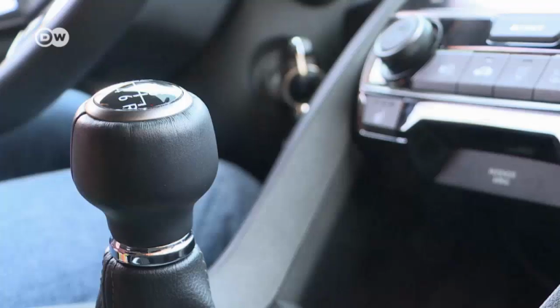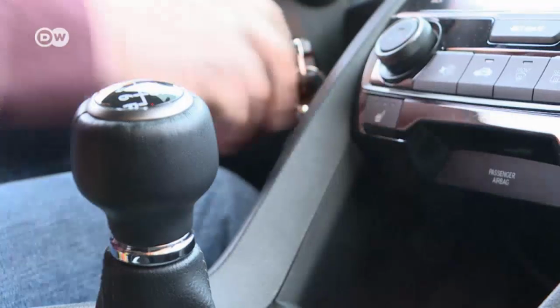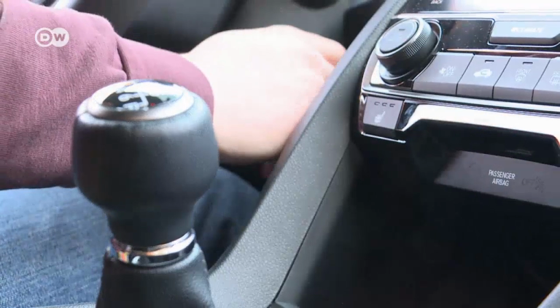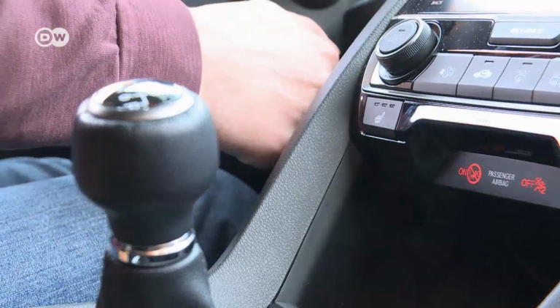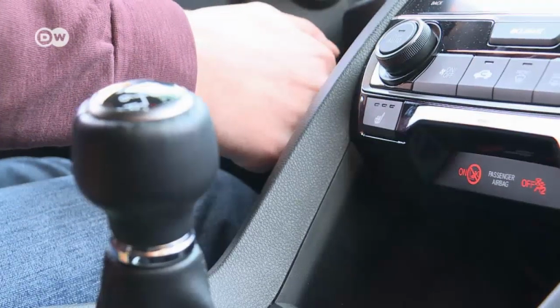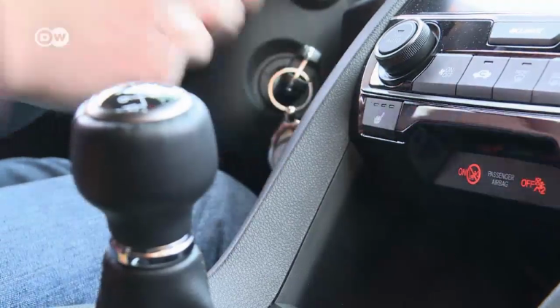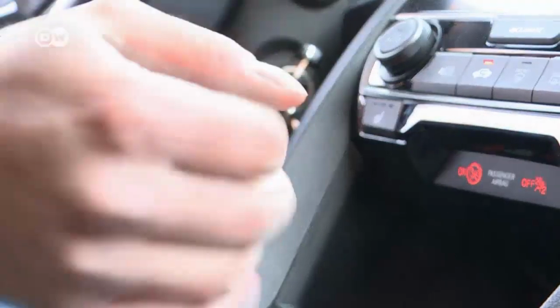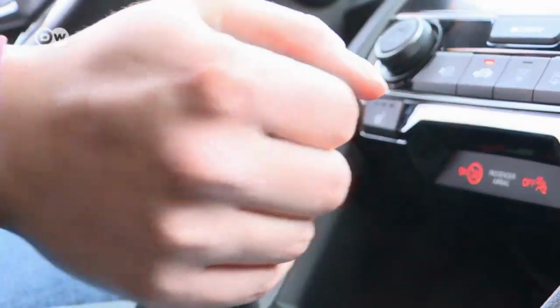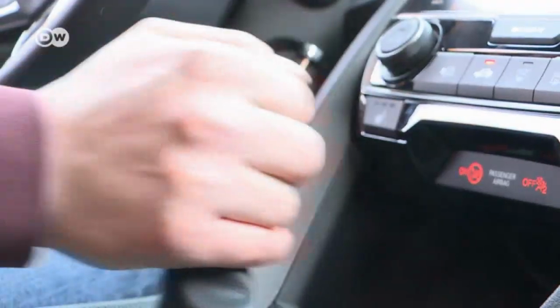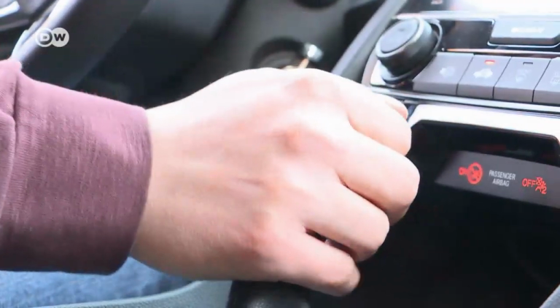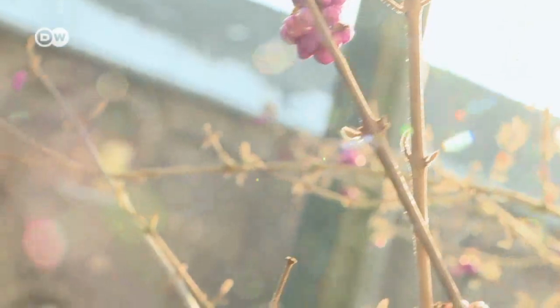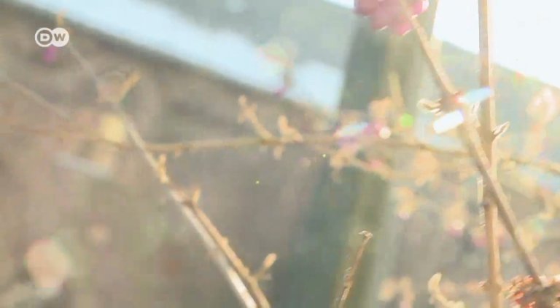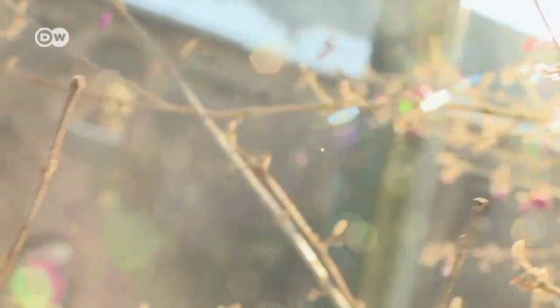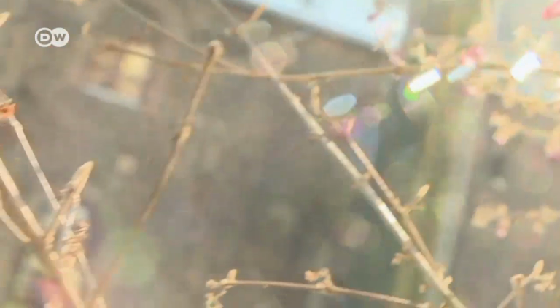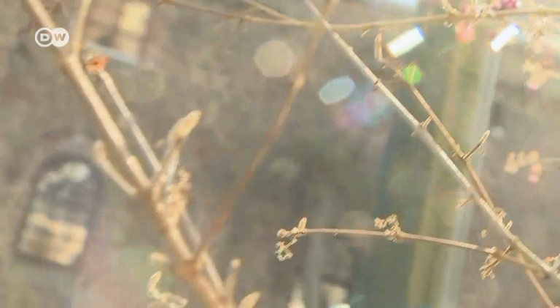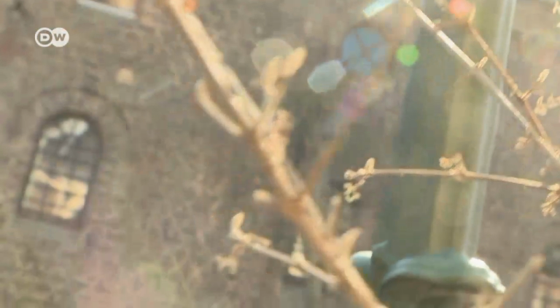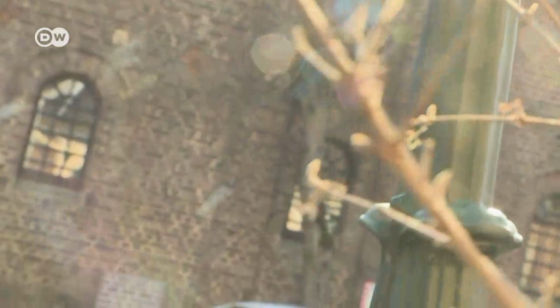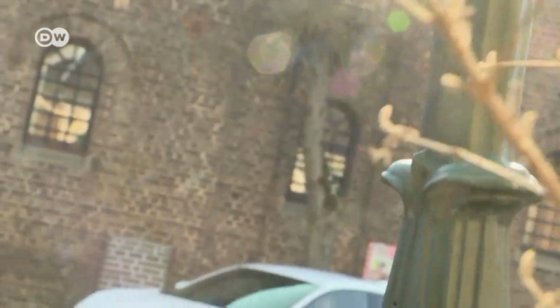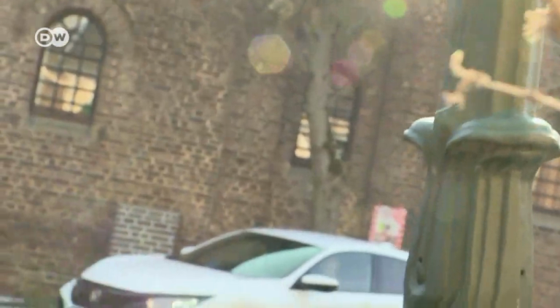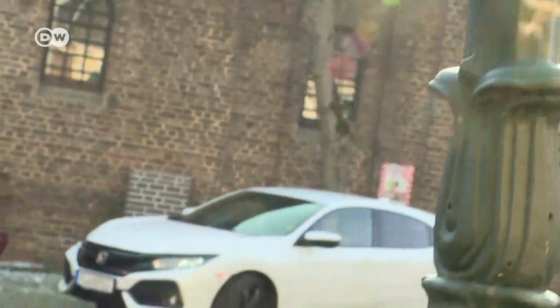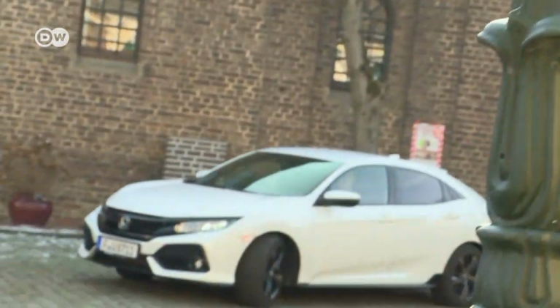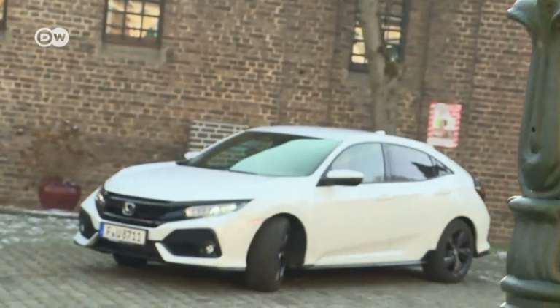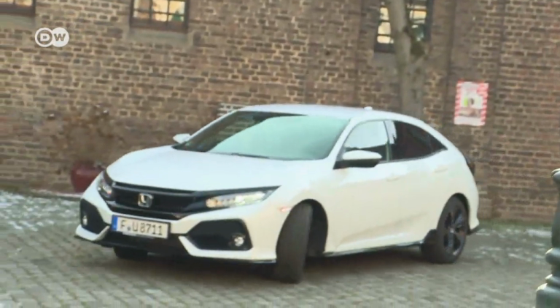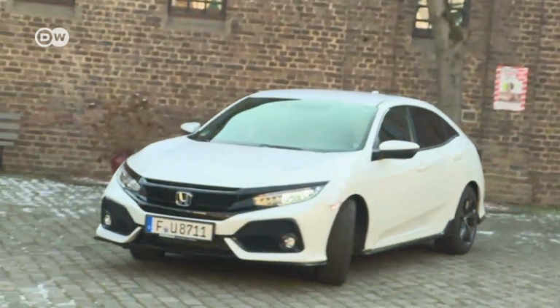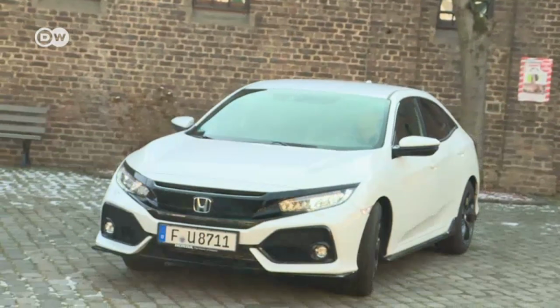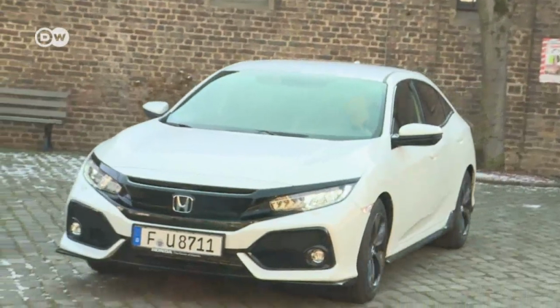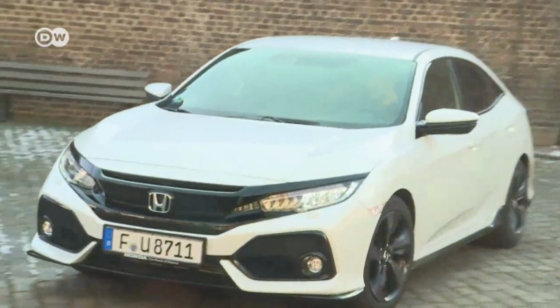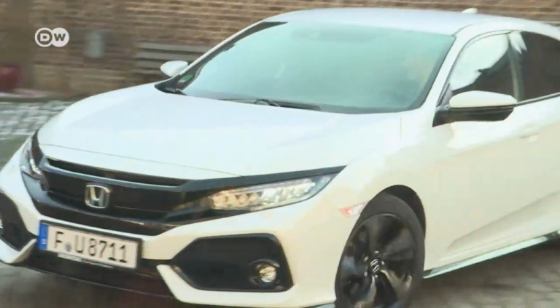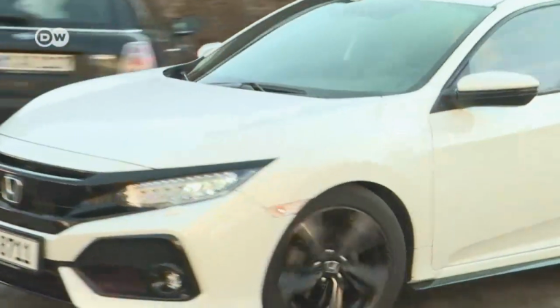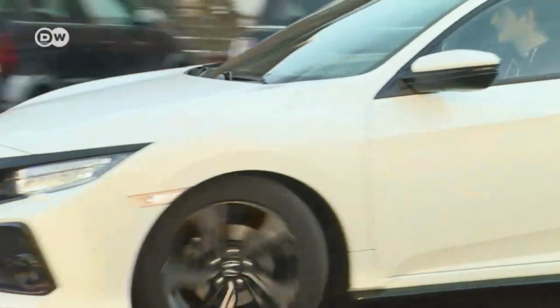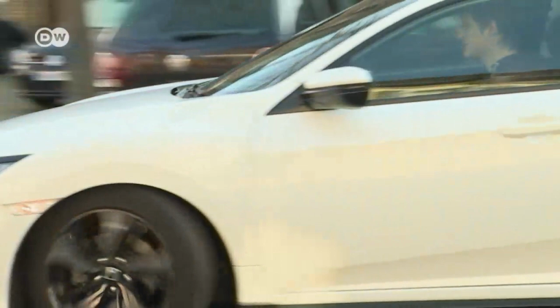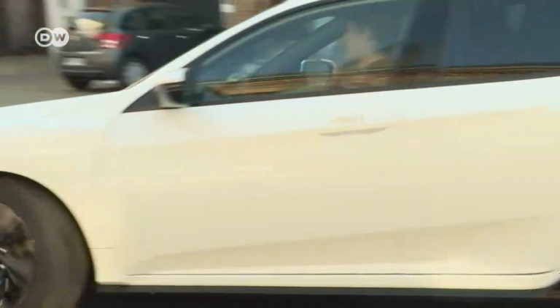The test car starts quite conventionally with the turn of the key. The 2,900 Euro Sport Plus and higher trims change that to a push-button ignition with adaptive dampers.